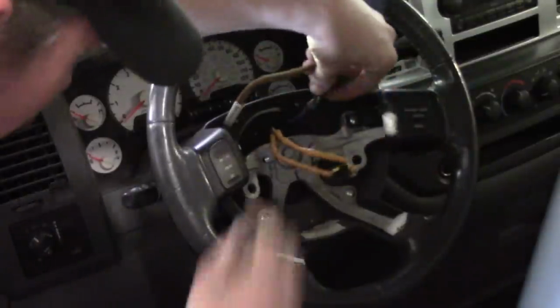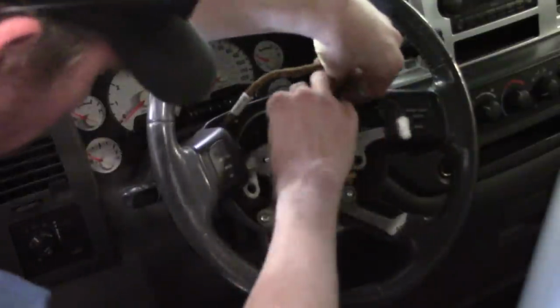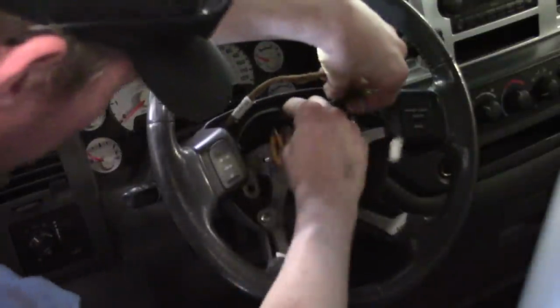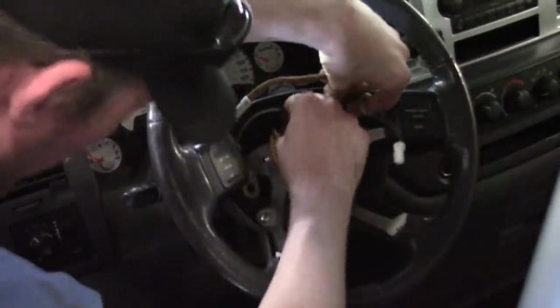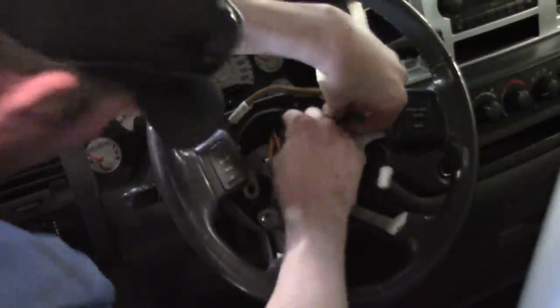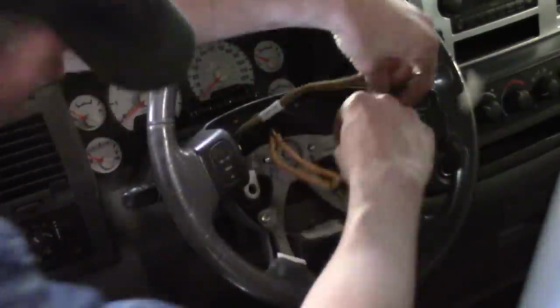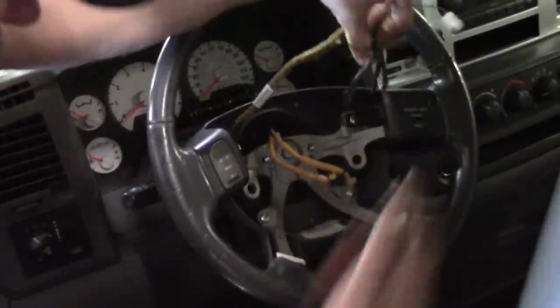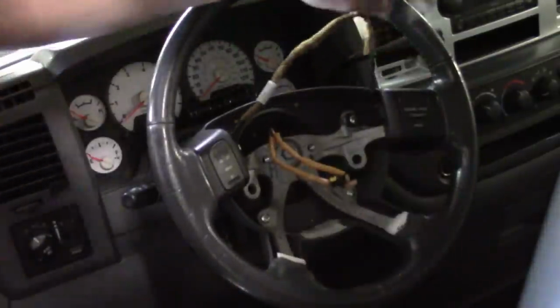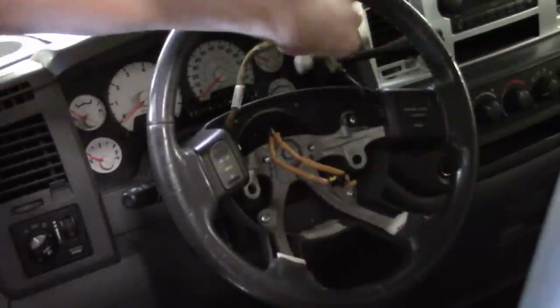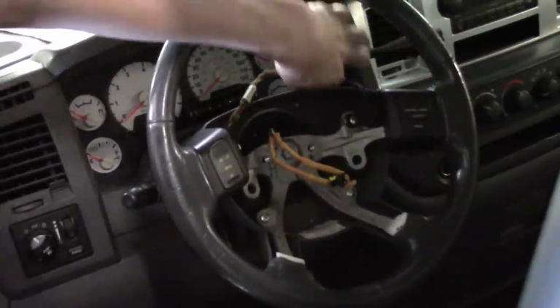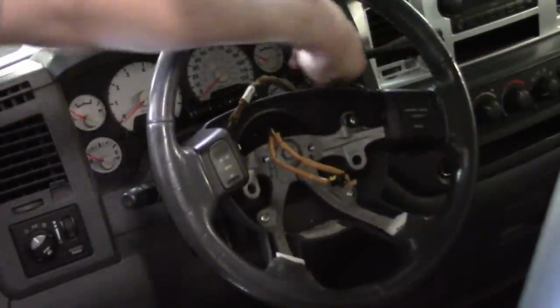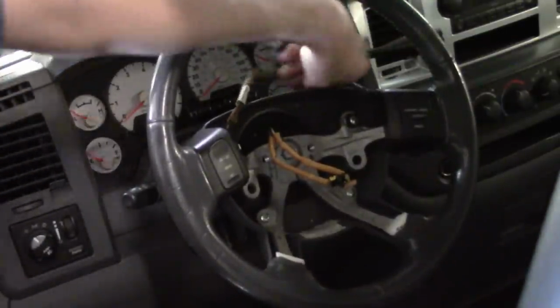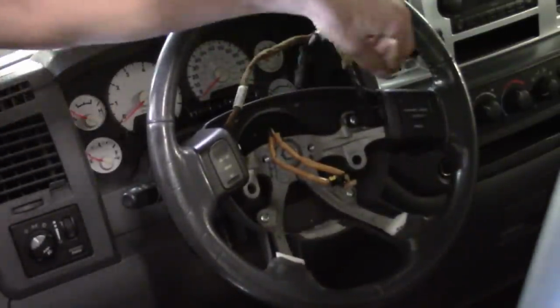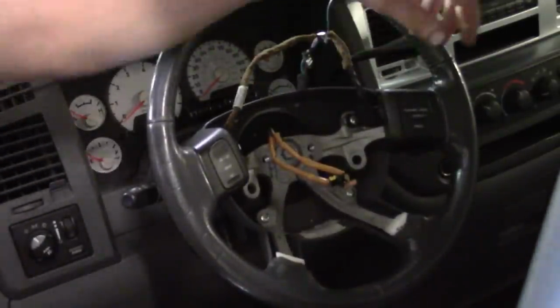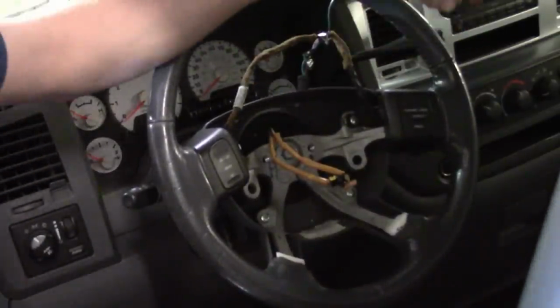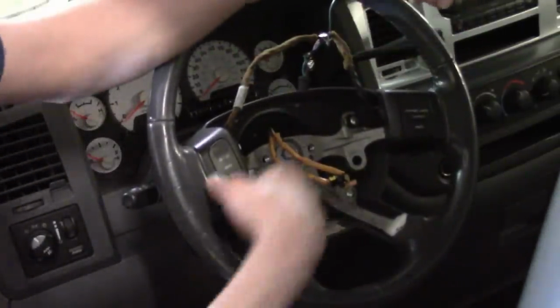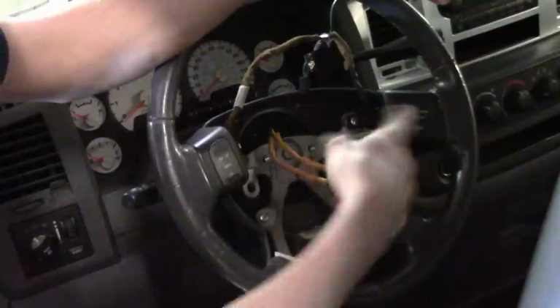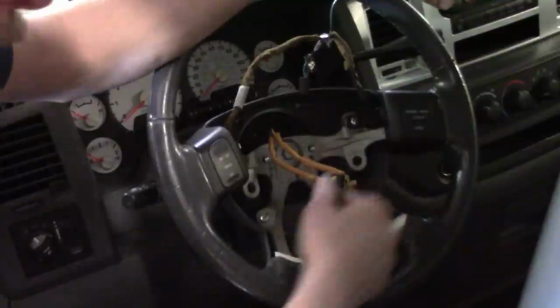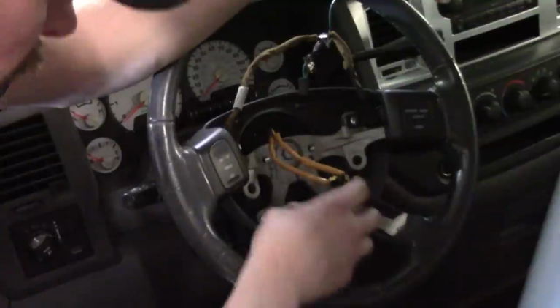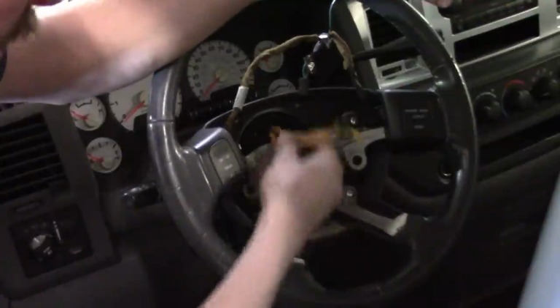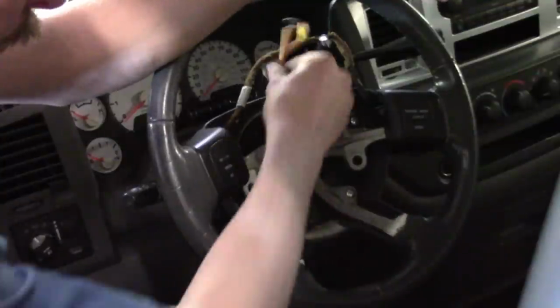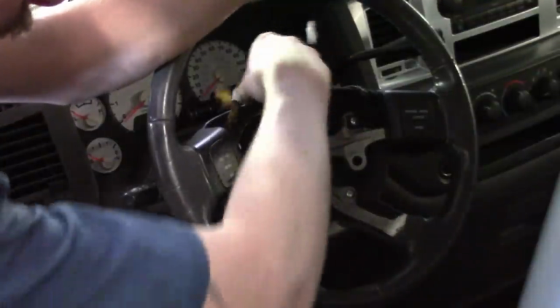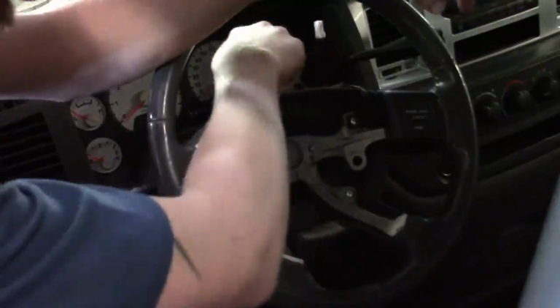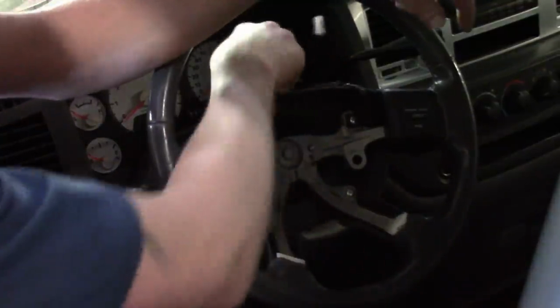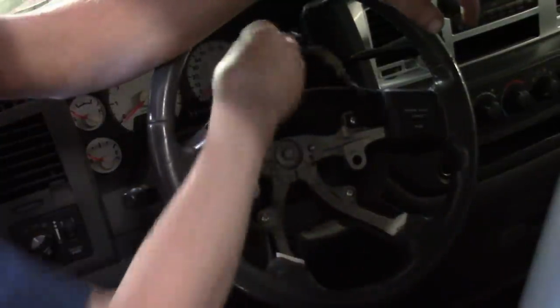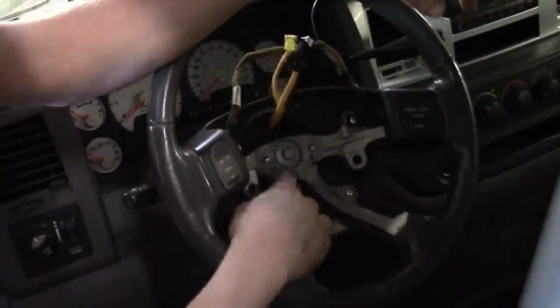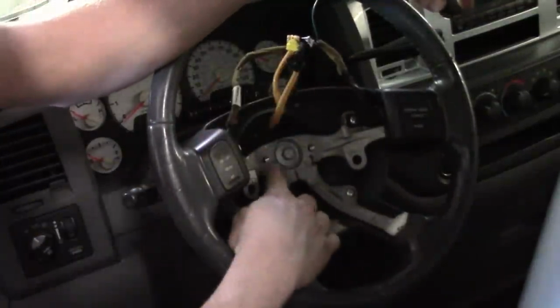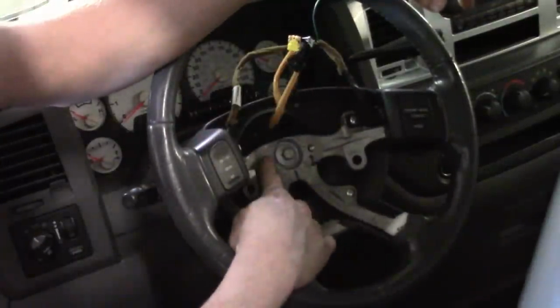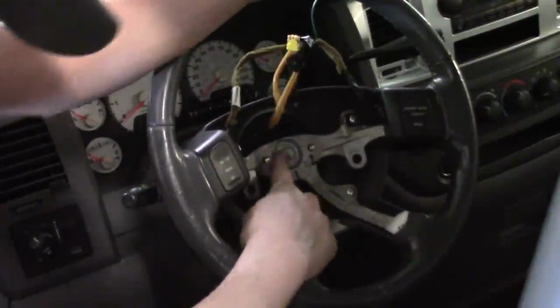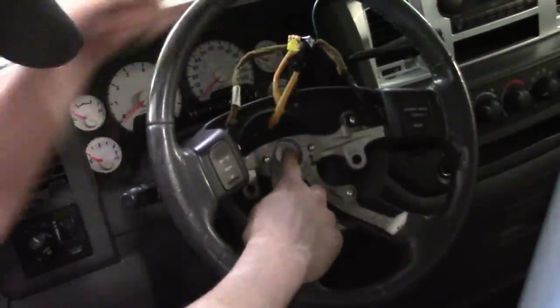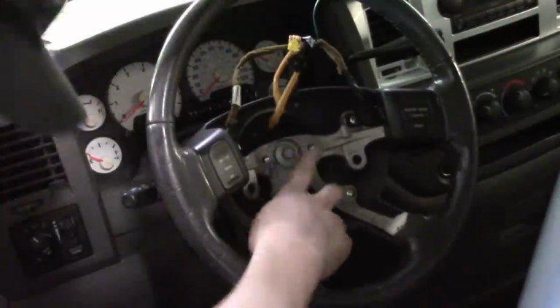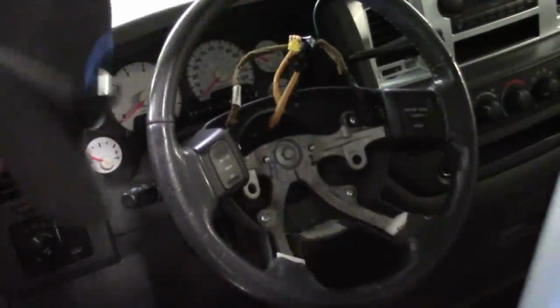We've gone ahead and unplugged the cruise control switches. There's a 13 millimeter bolt in the center of the steering wheel that we need to remove.